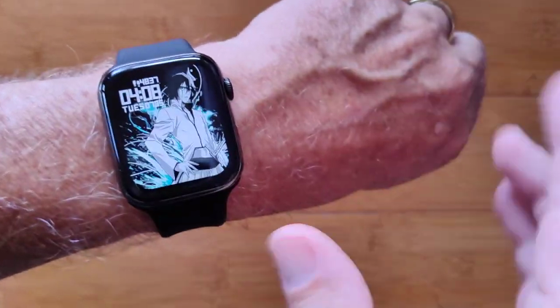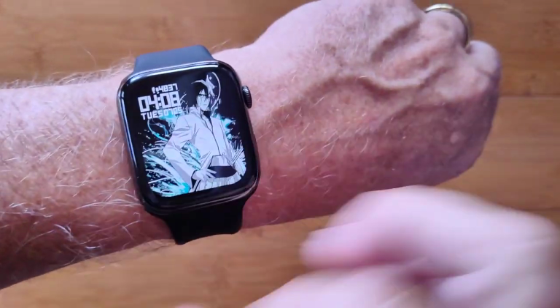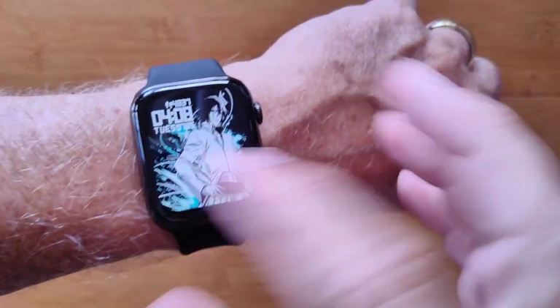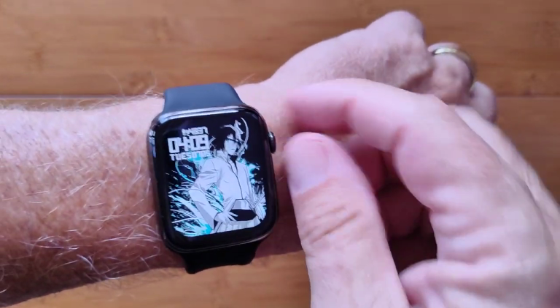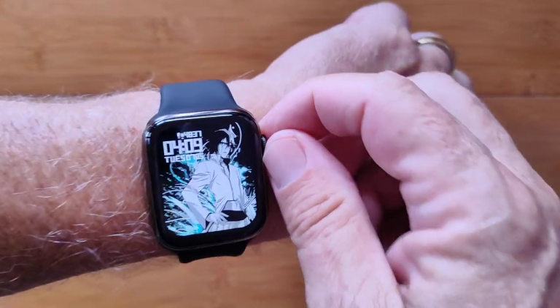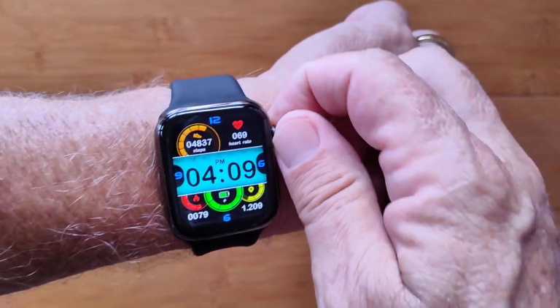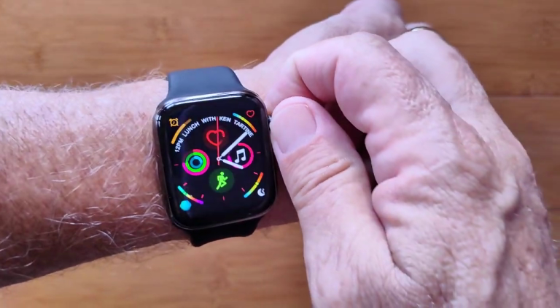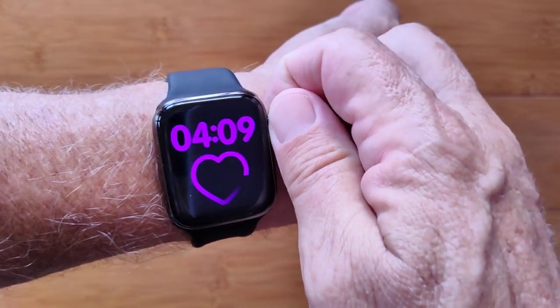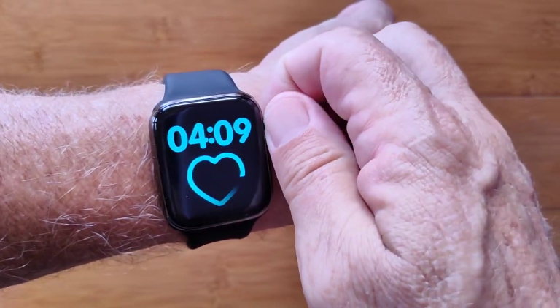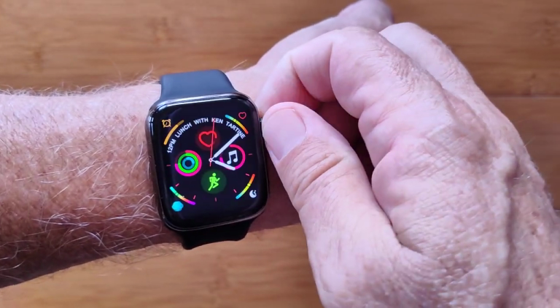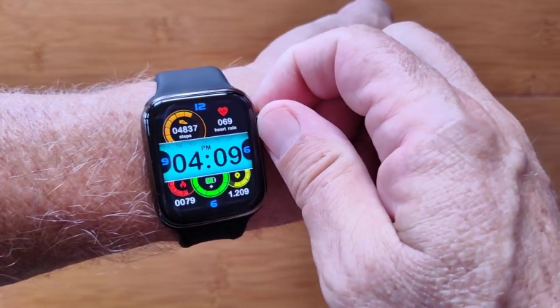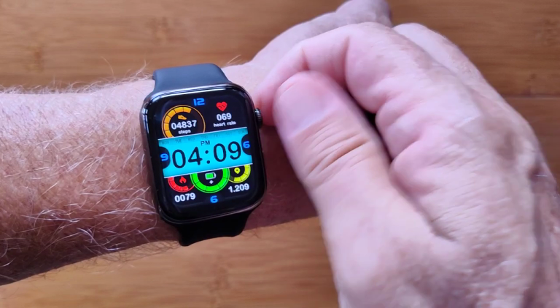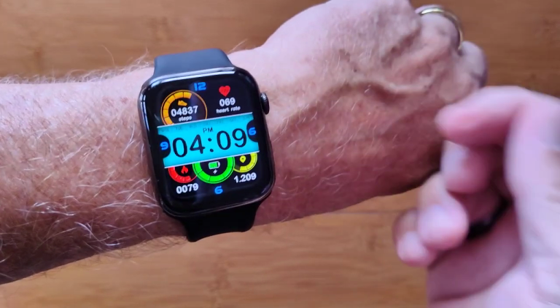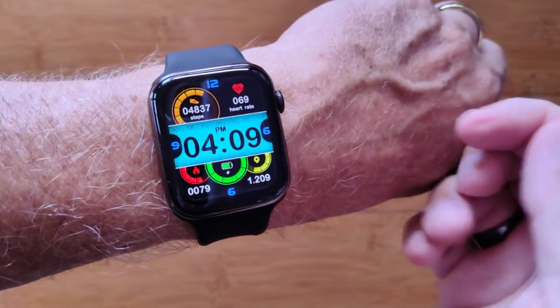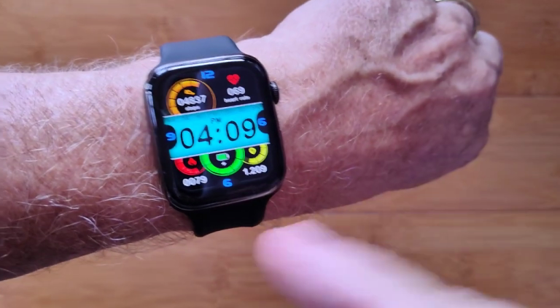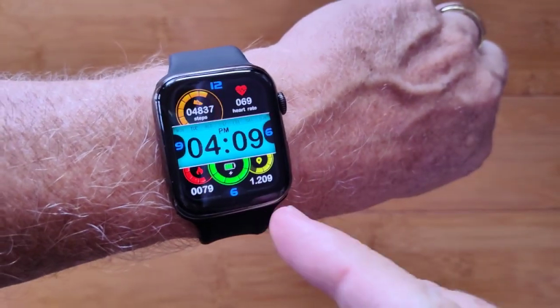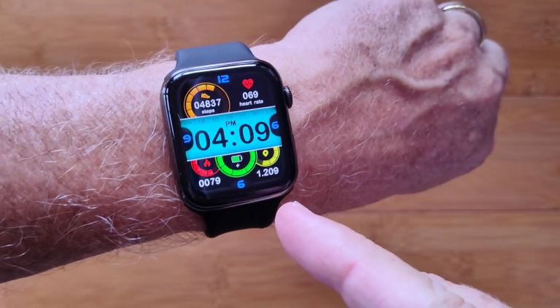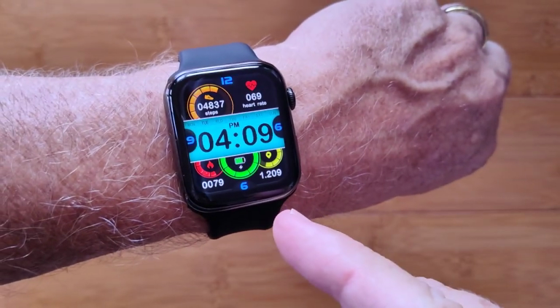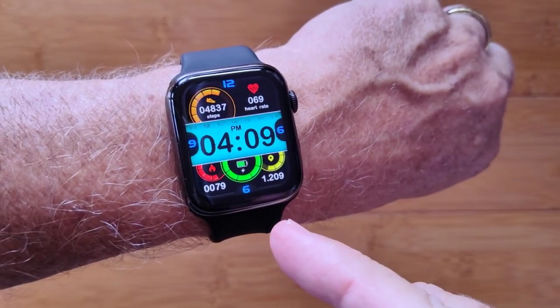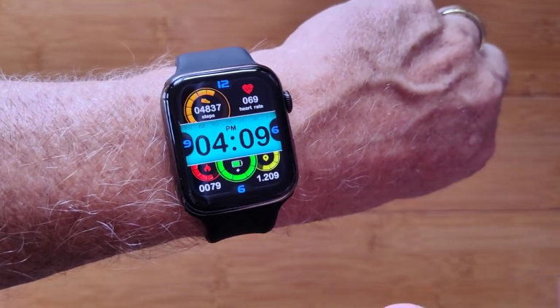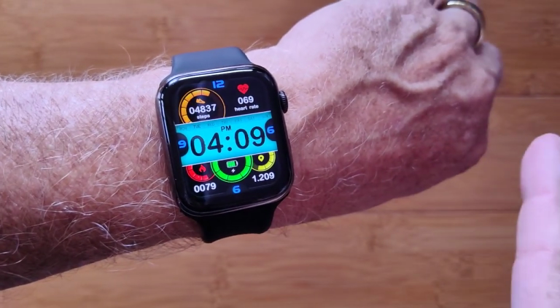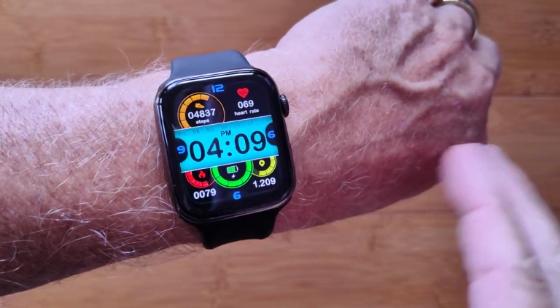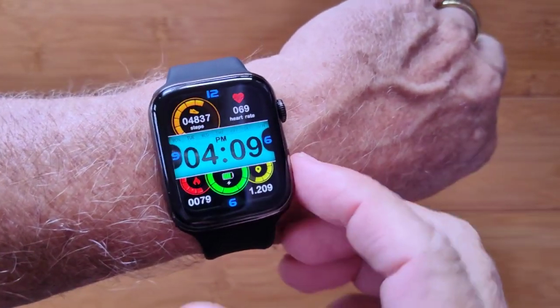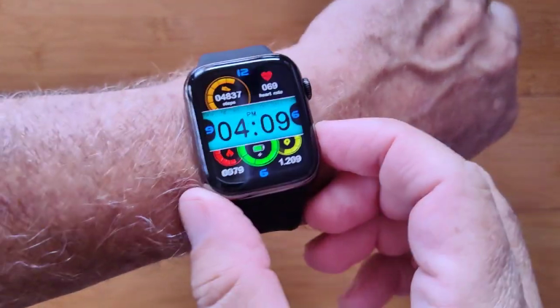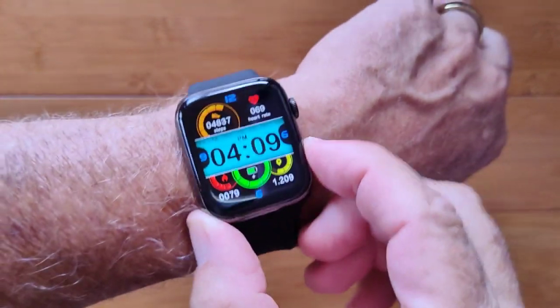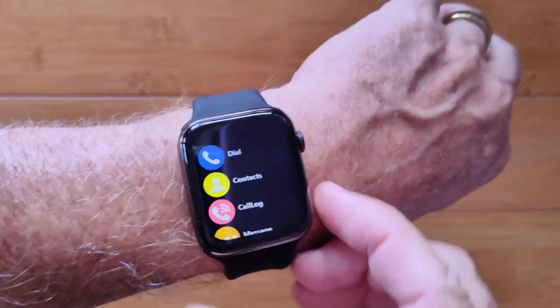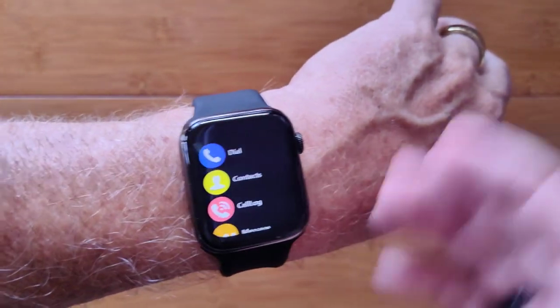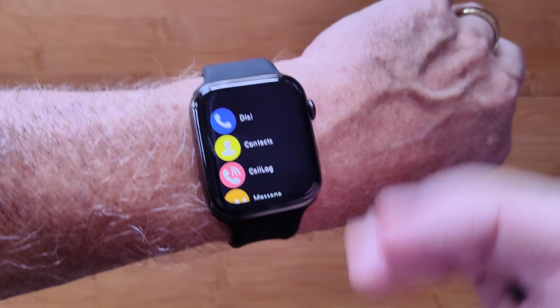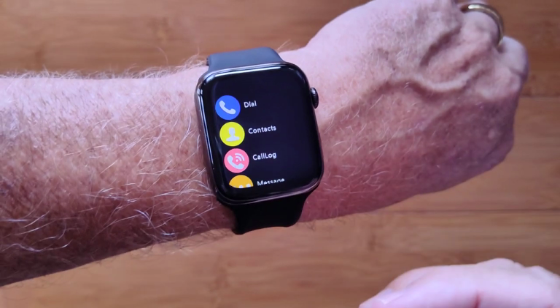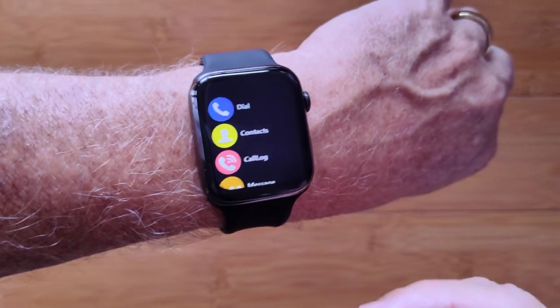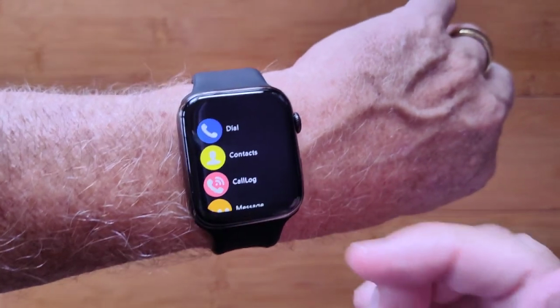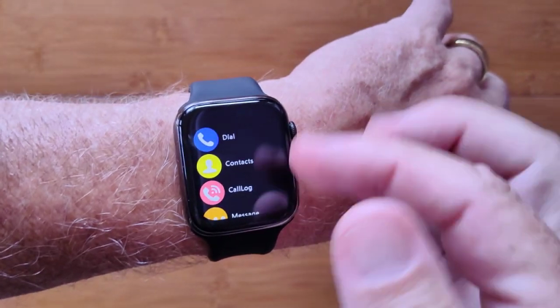When you get back here you can turn the knob and change to different watch faces, and download some like this one directly from the app. Press the side button and you get into all of your apps.